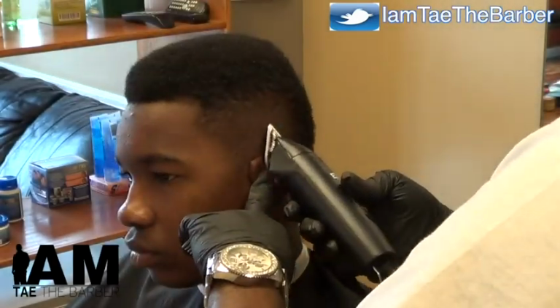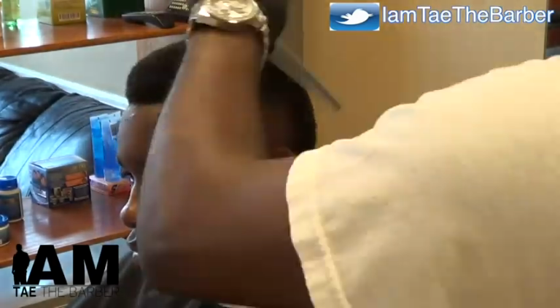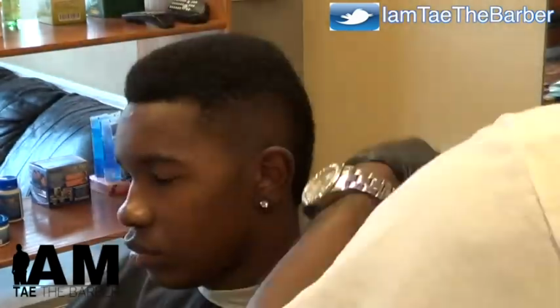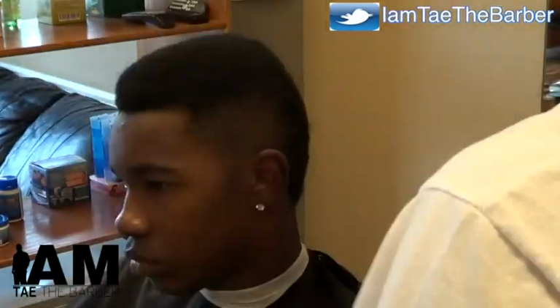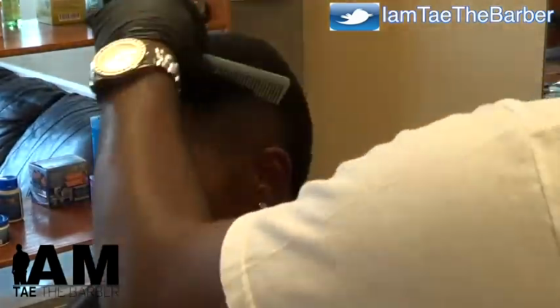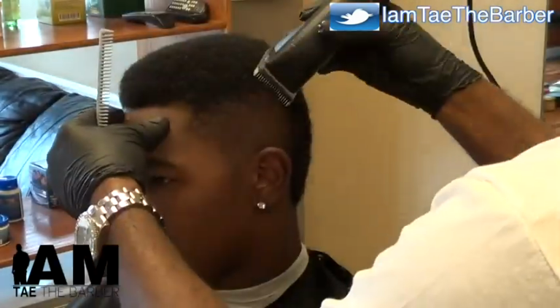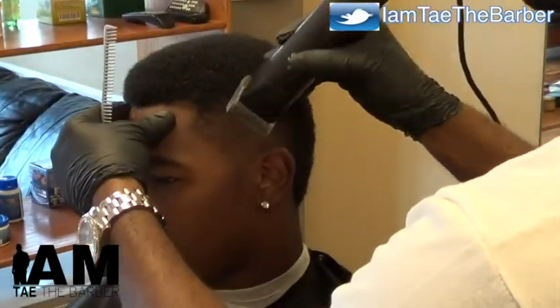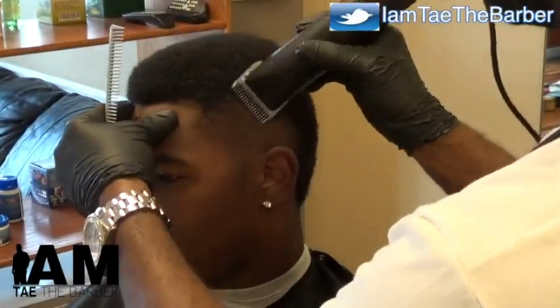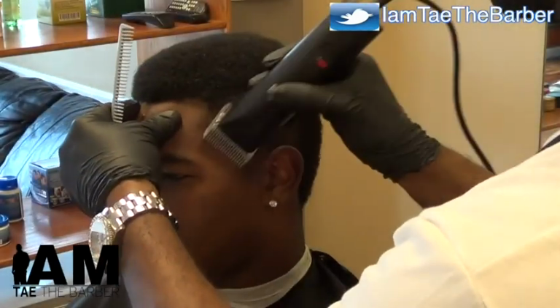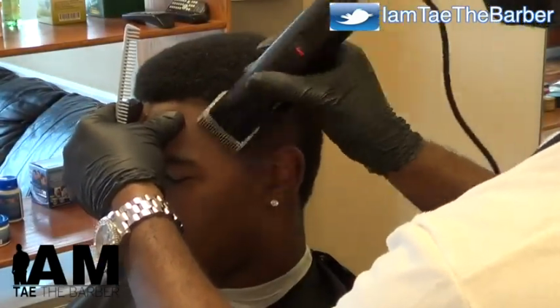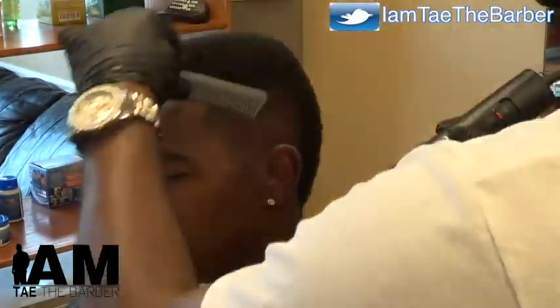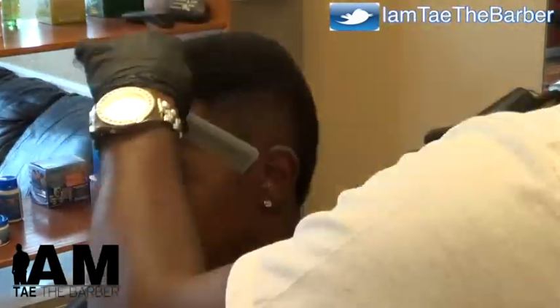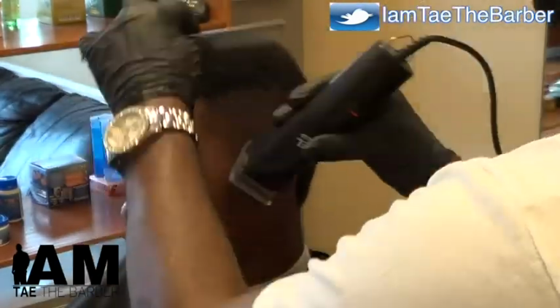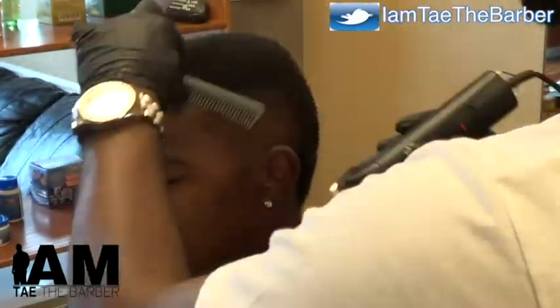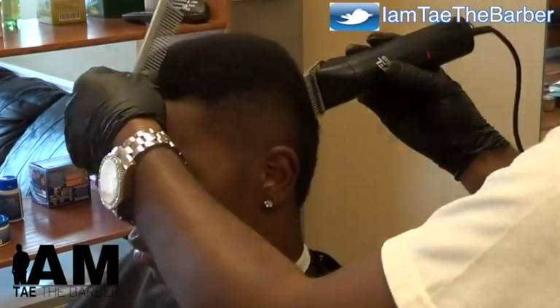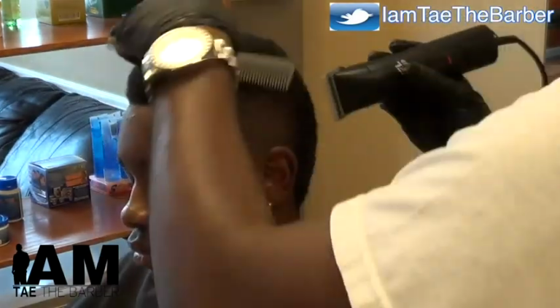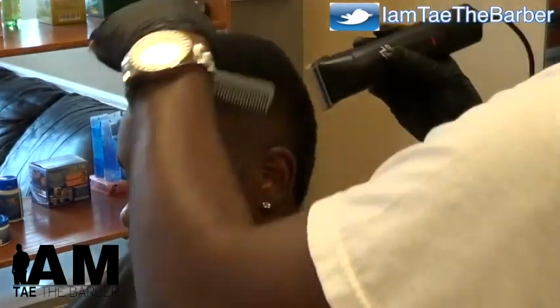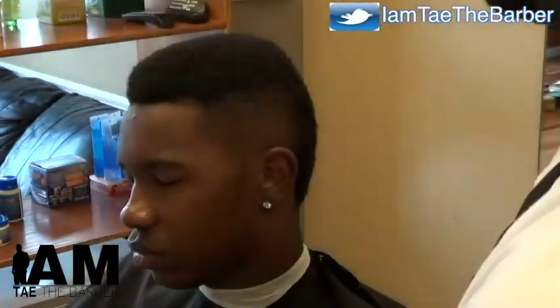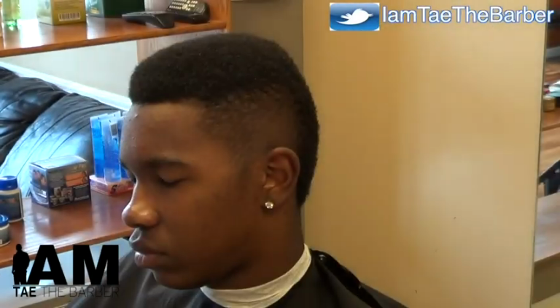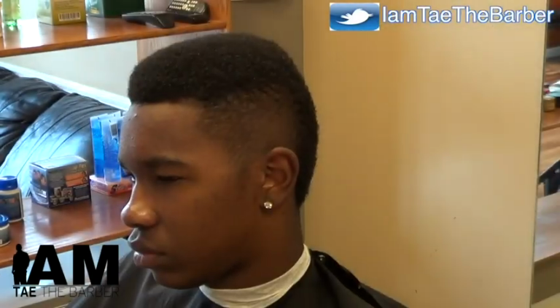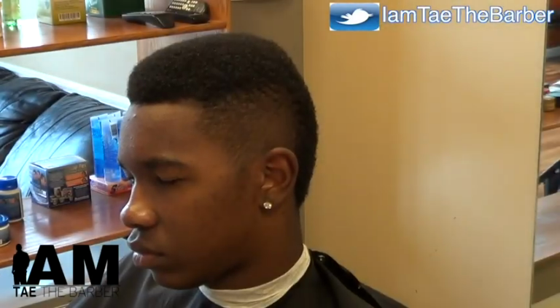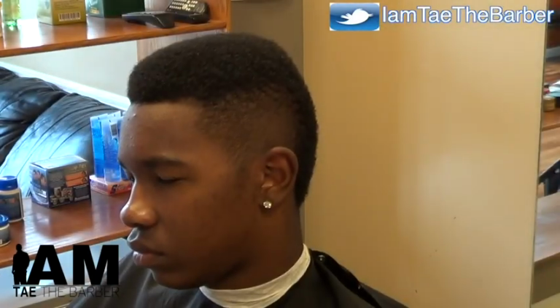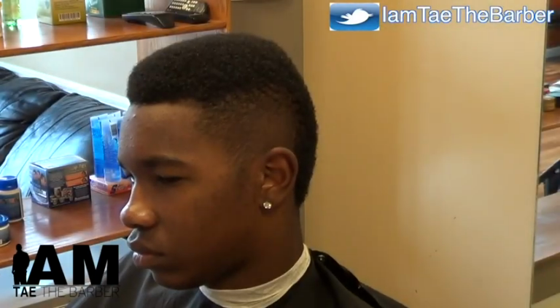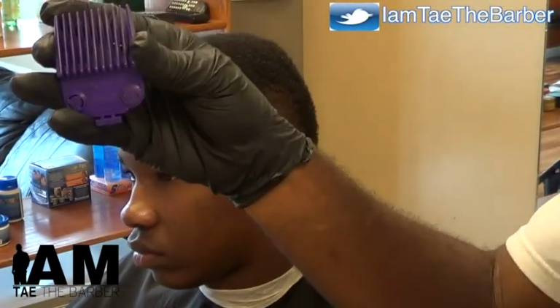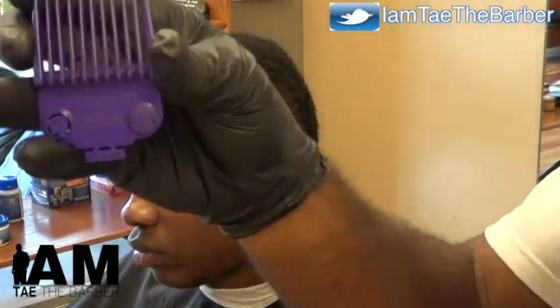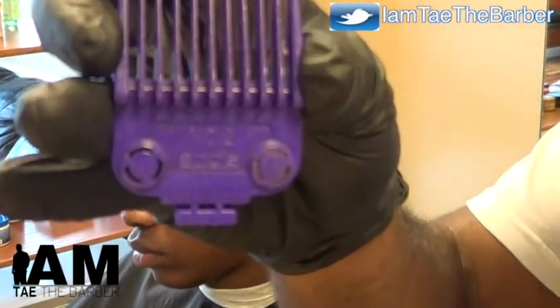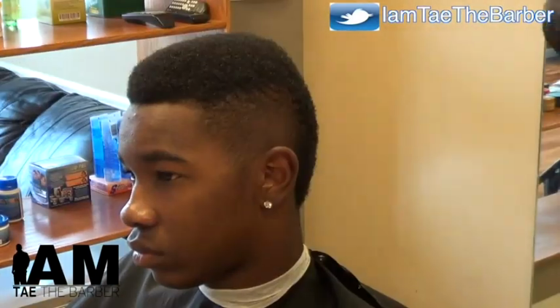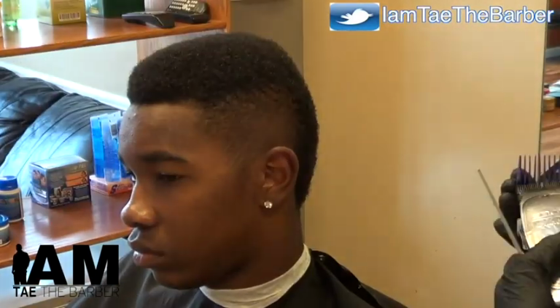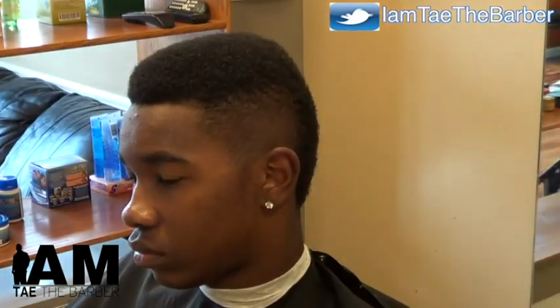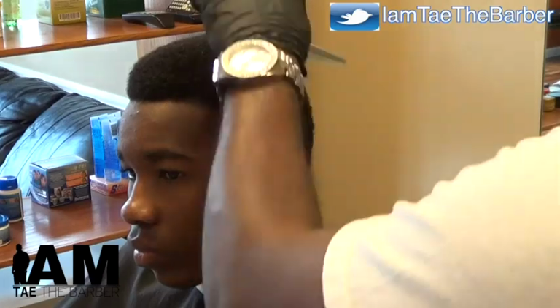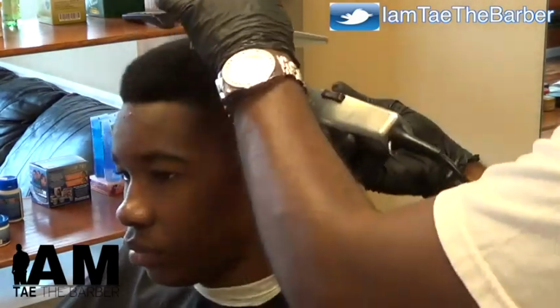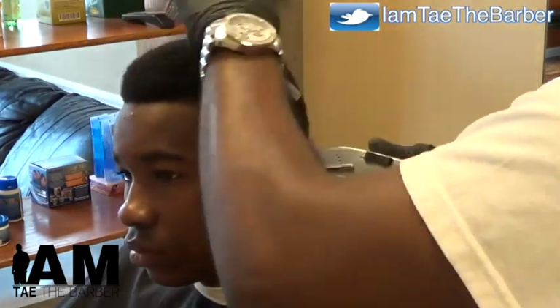On my third level of this fade. Started out with the one and eight. So from the one and eight to the one and a half, all the way to the two.